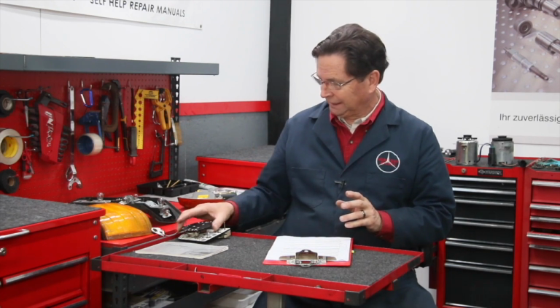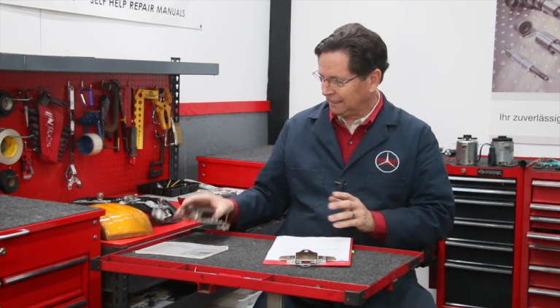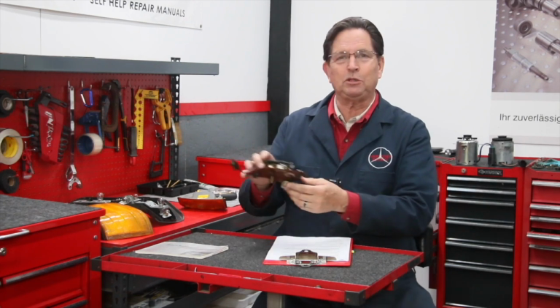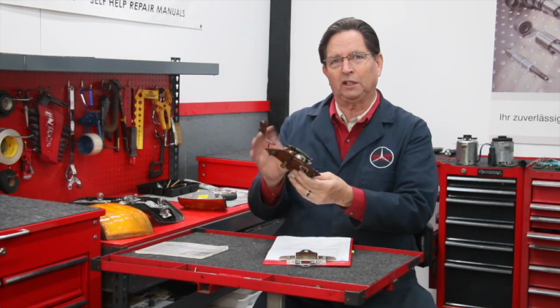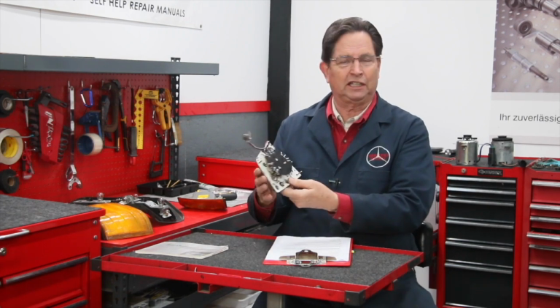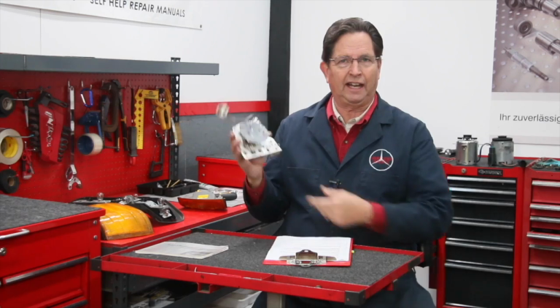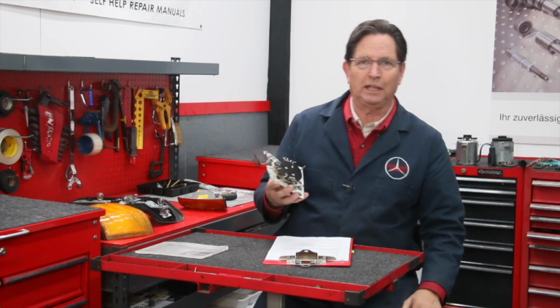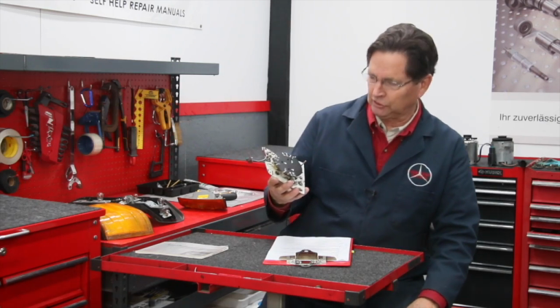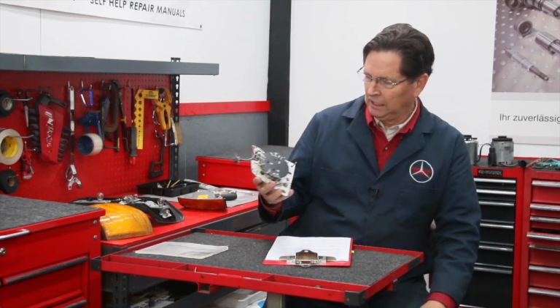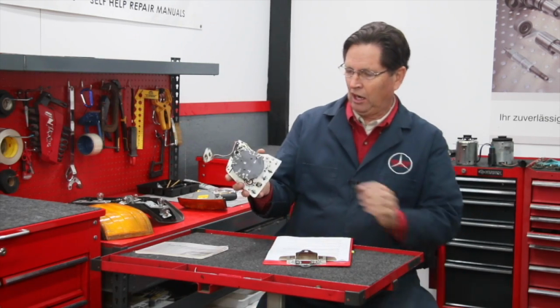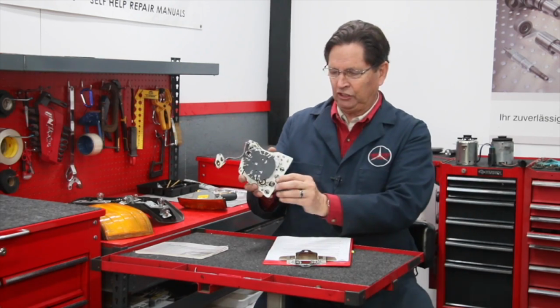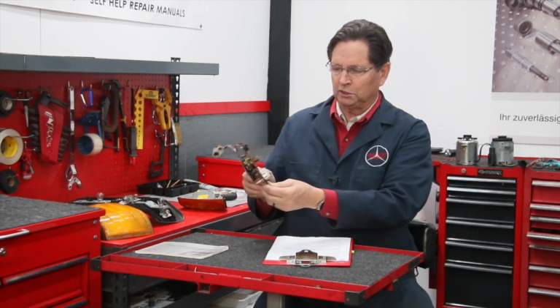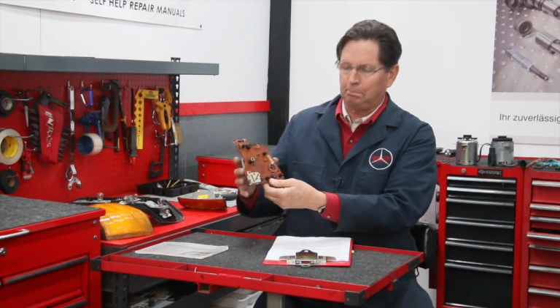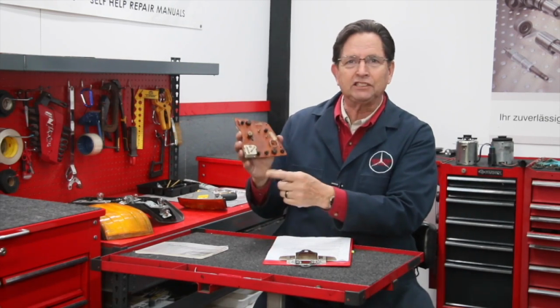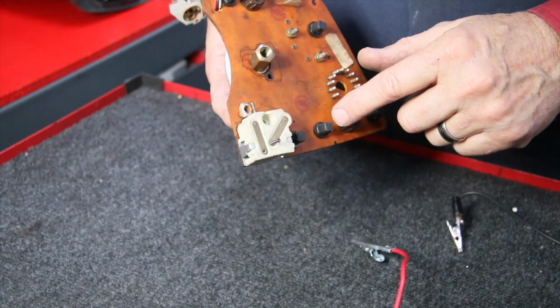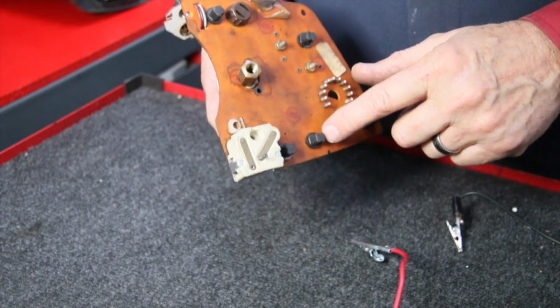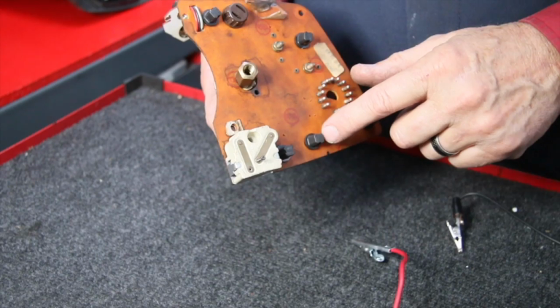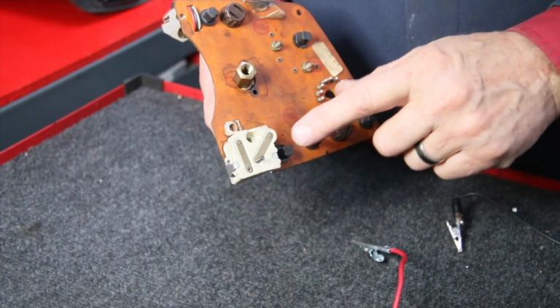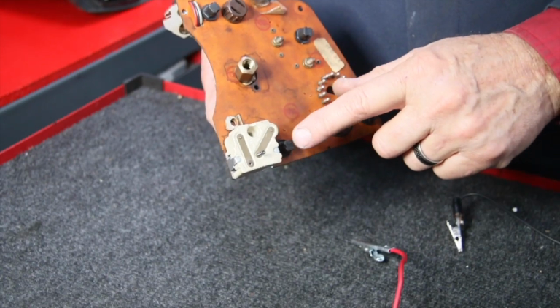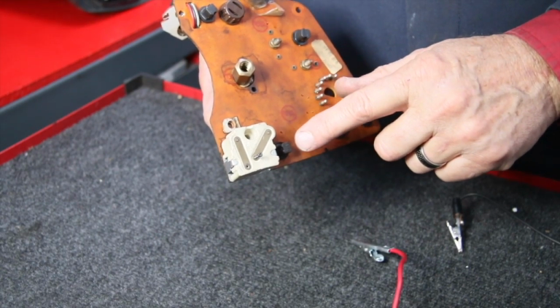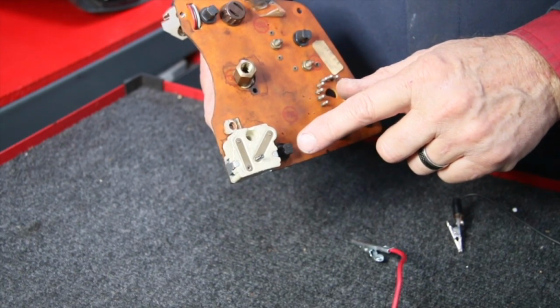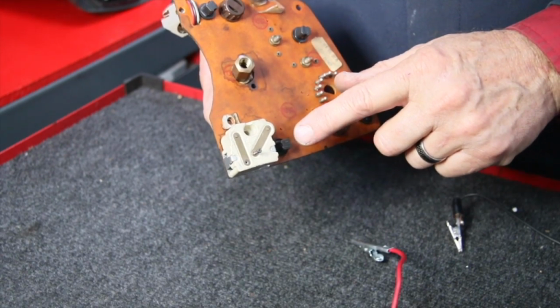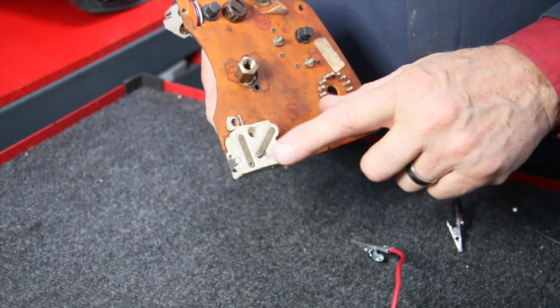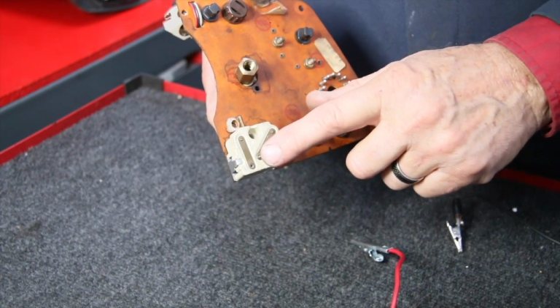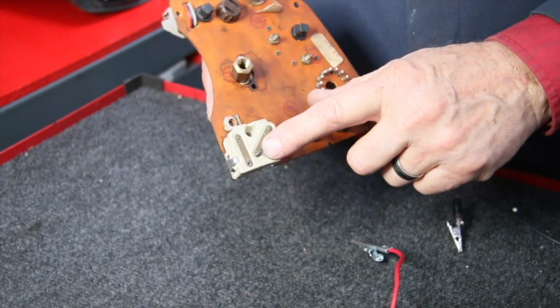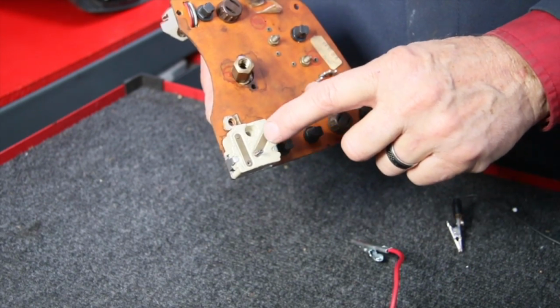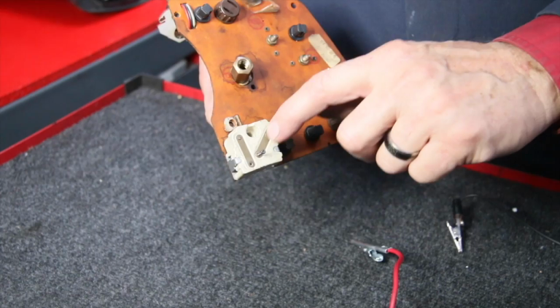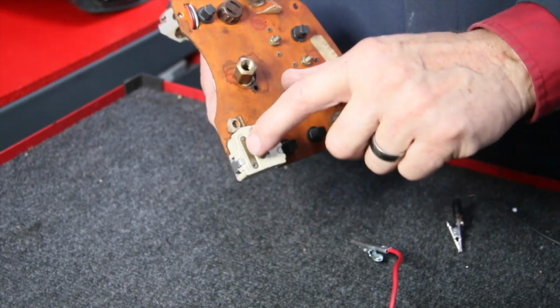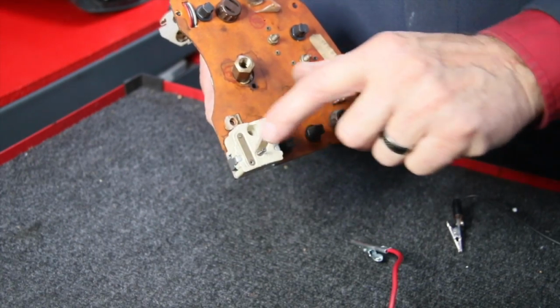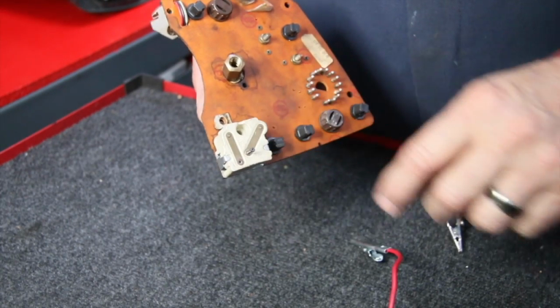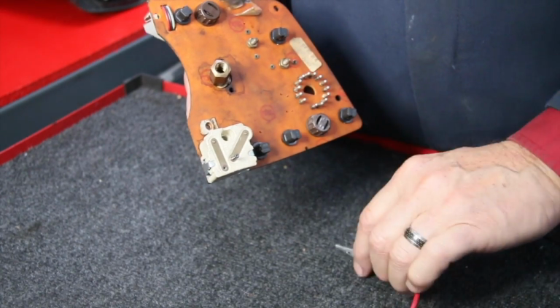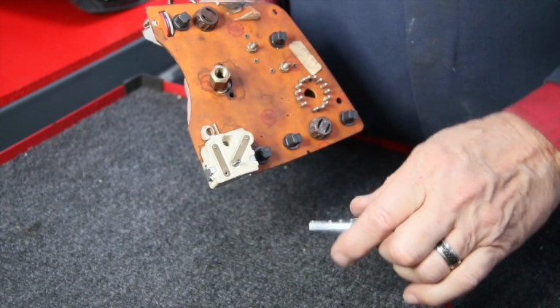But in the case of the W123 cluster that I had on the bench last week, all I had to do was bring positive power into the input side on the back of the potentiometer. Most of these are open — they have these brass-type coated strips.